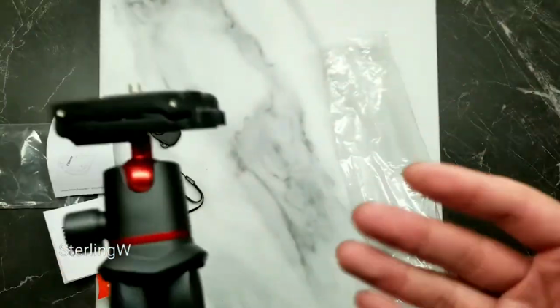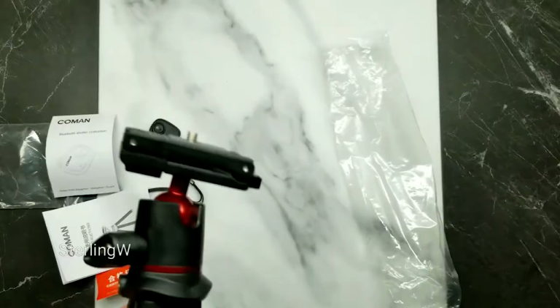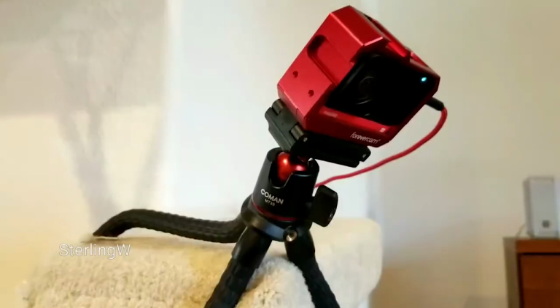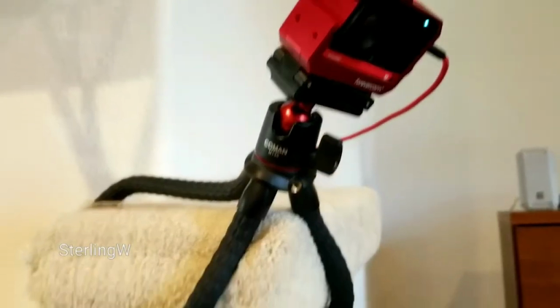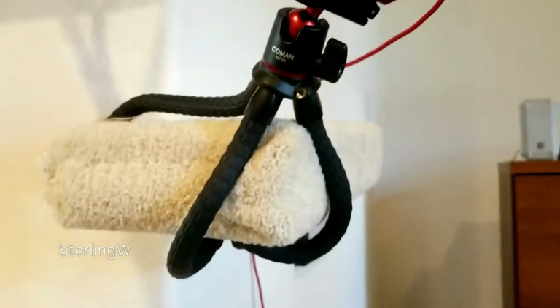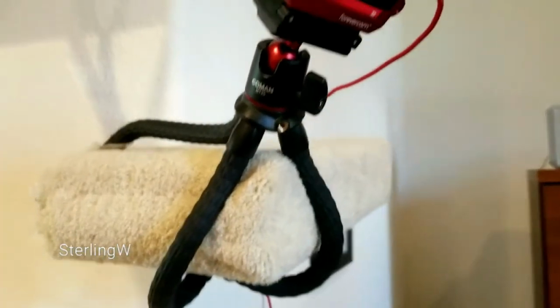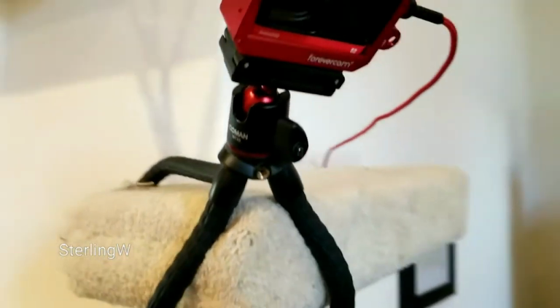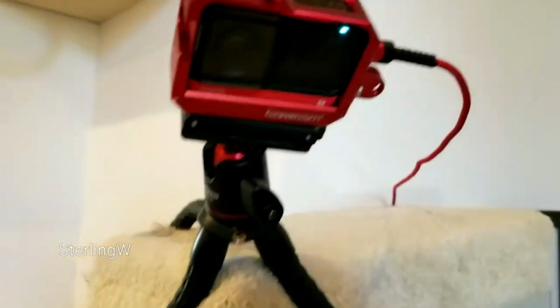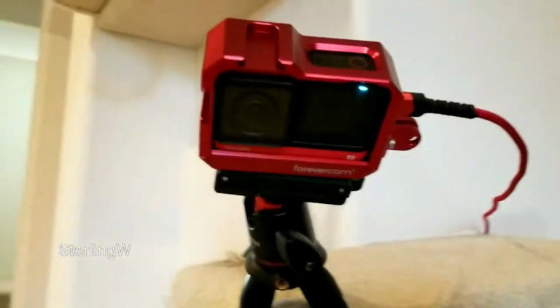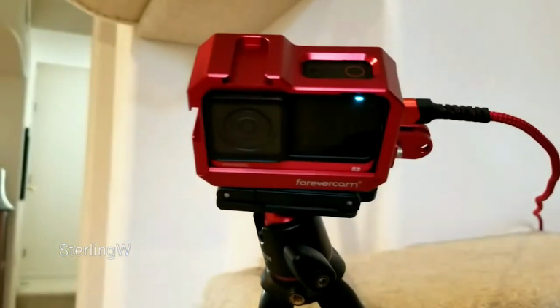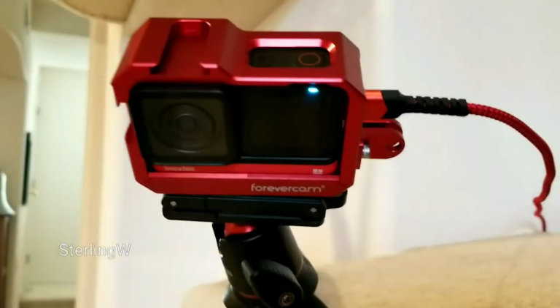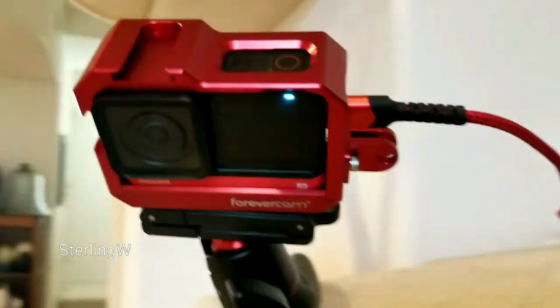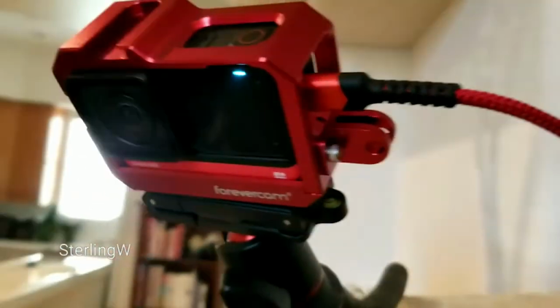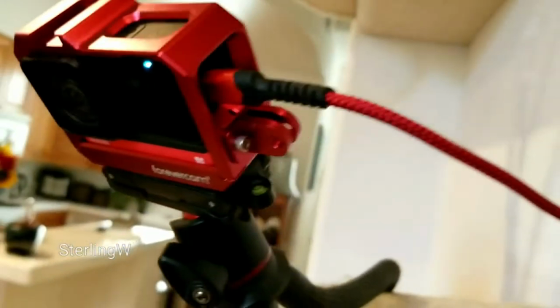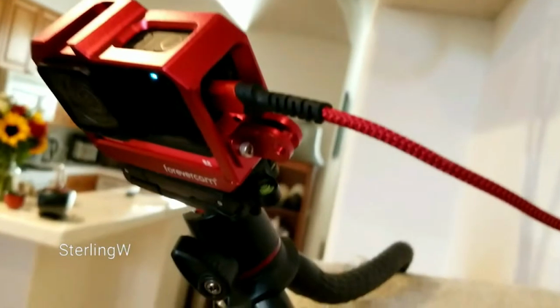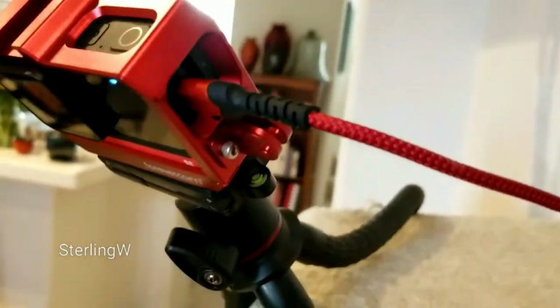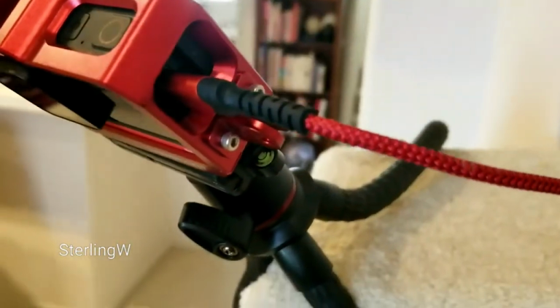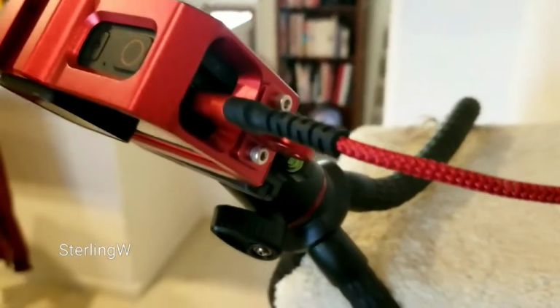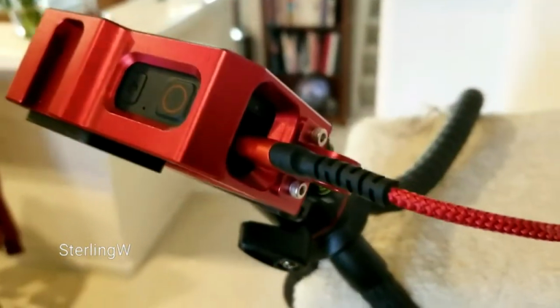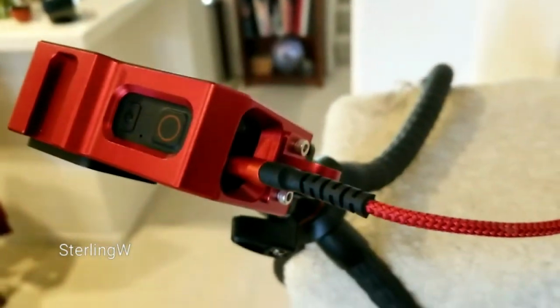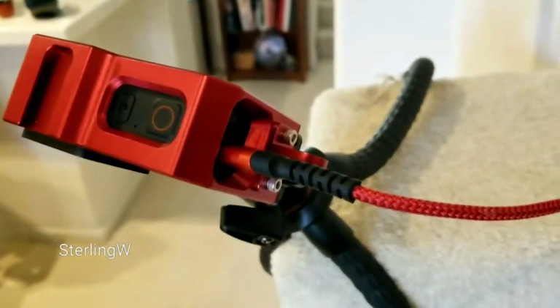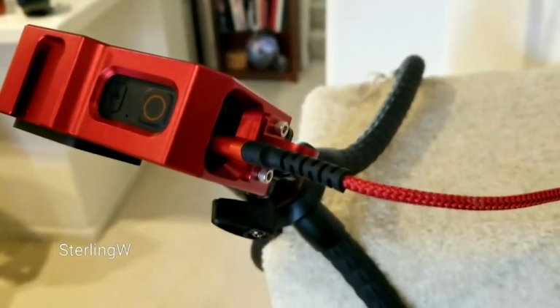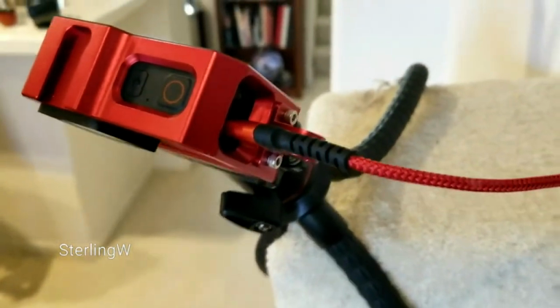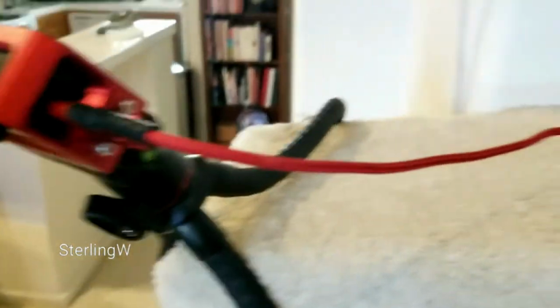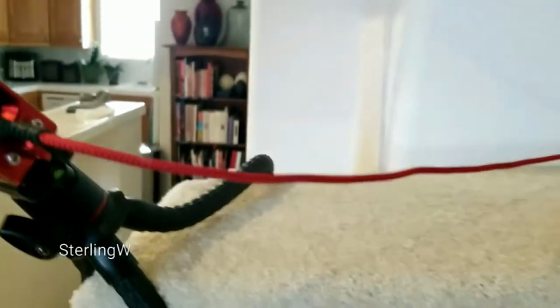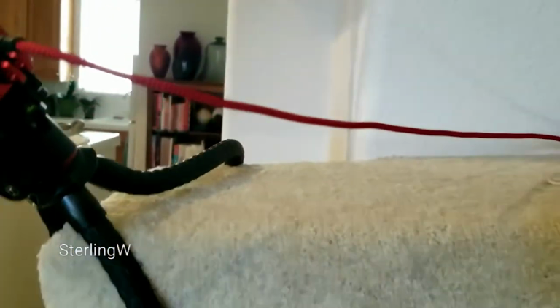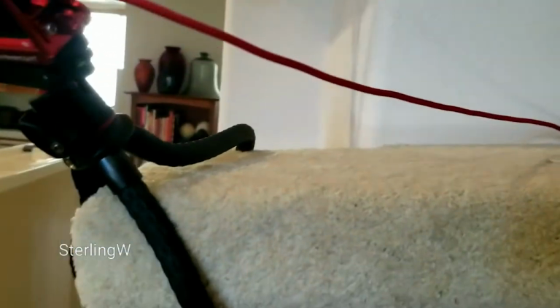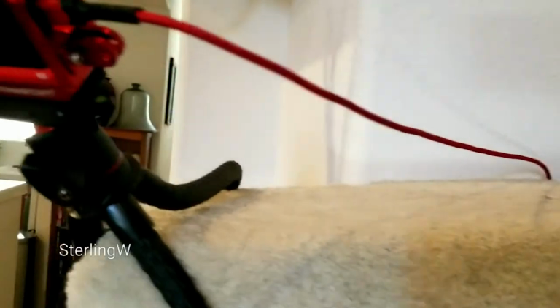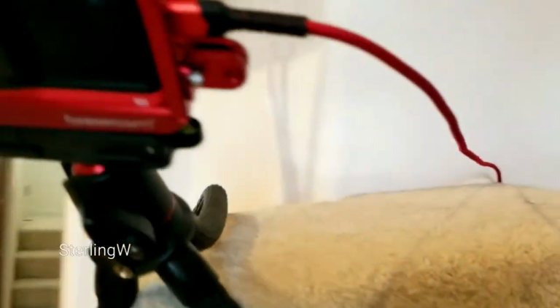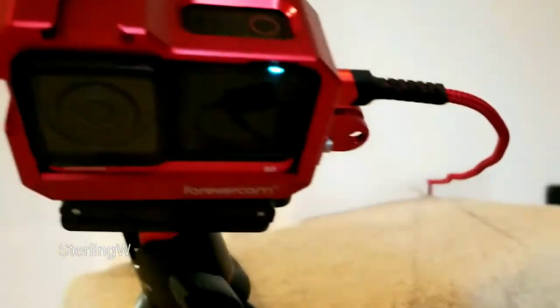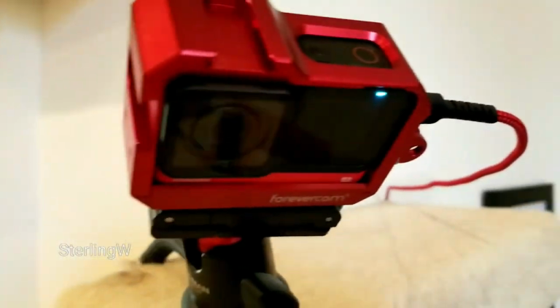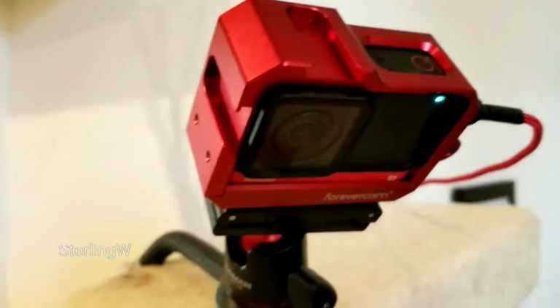I got a couple of these because I needed them for lighting. I plan to use this with a light as well as to put my action cam on like this. This is how I set up my action cam to have a grip against a cat tree. Hope you found this useful.